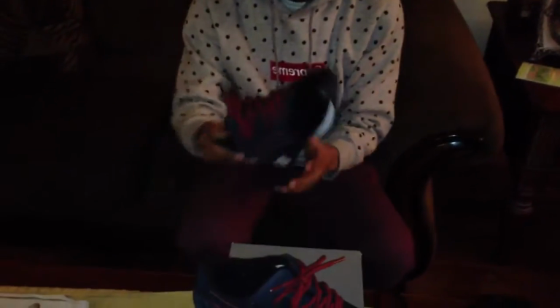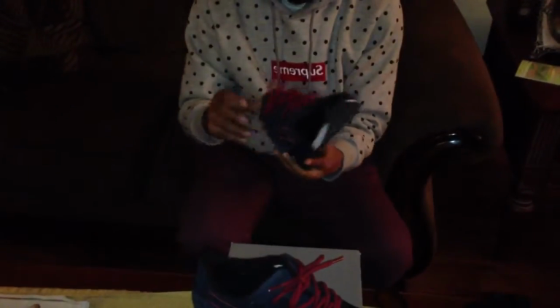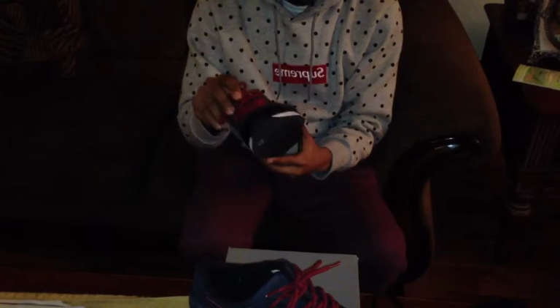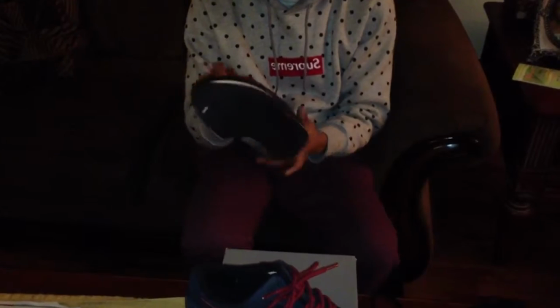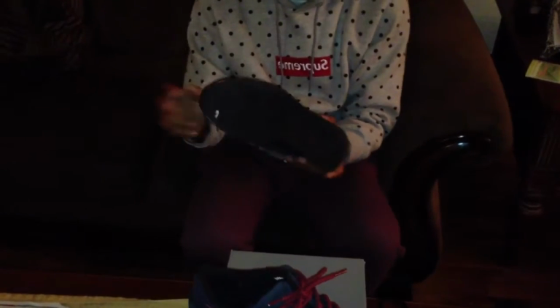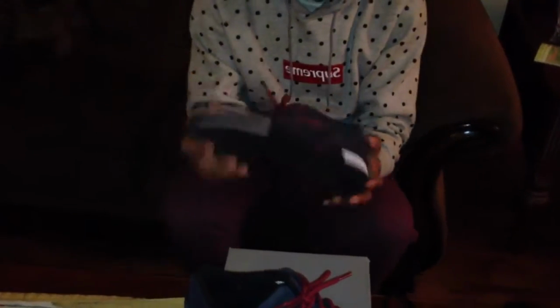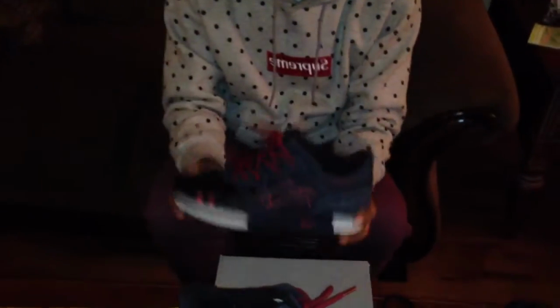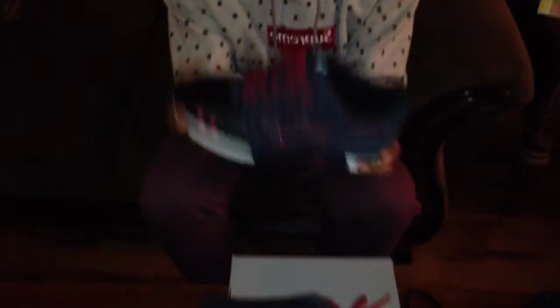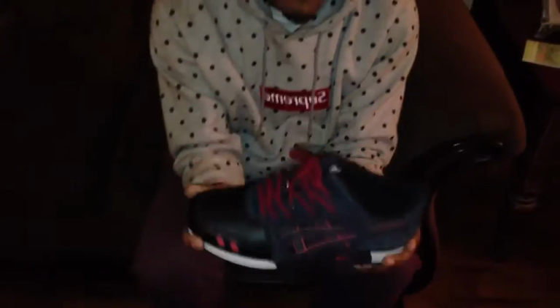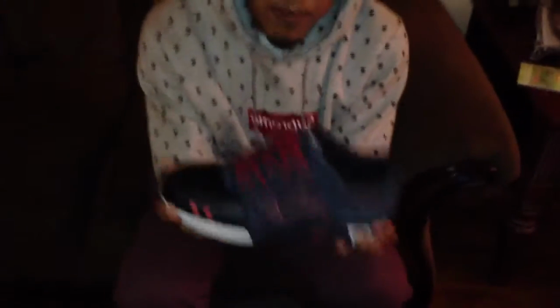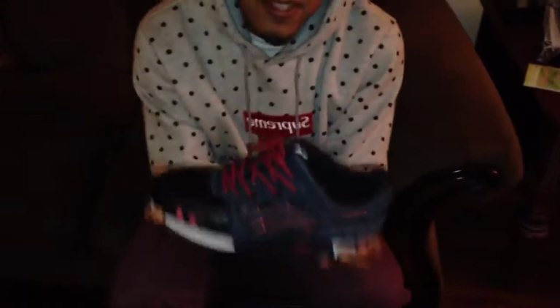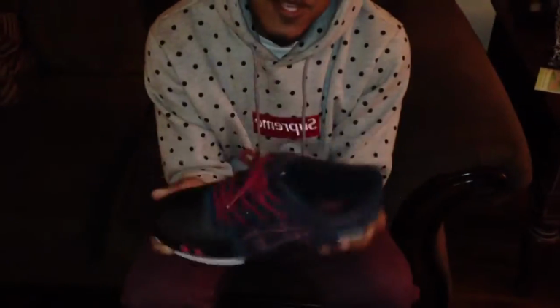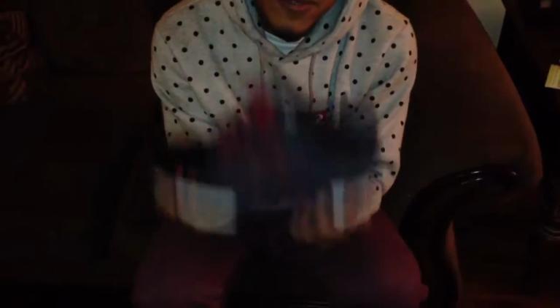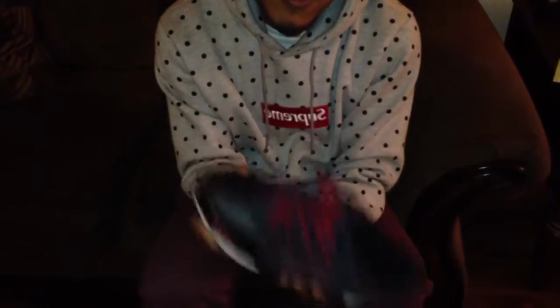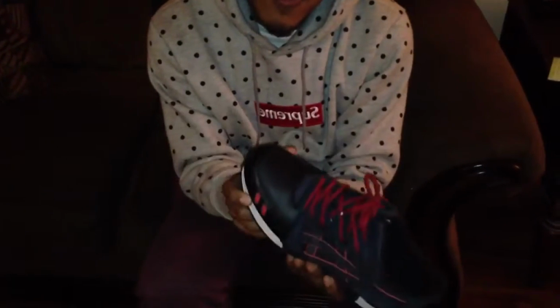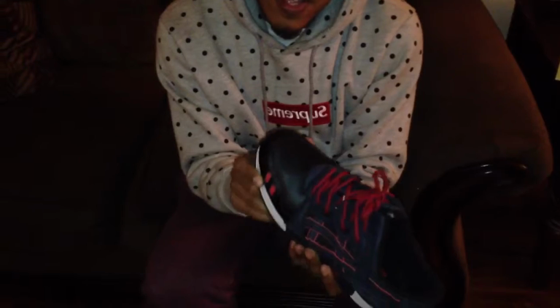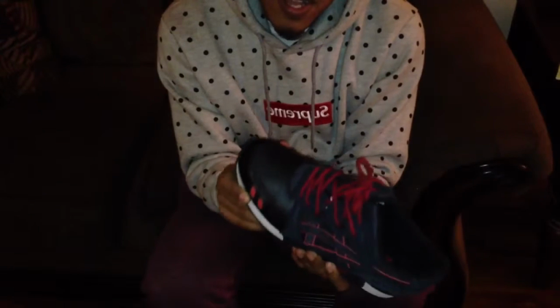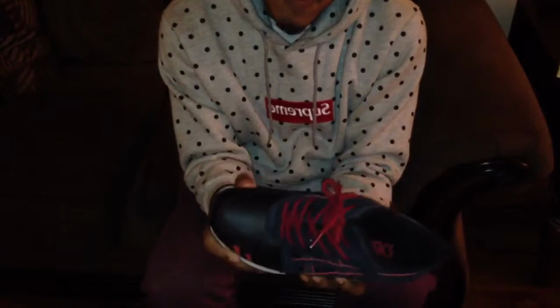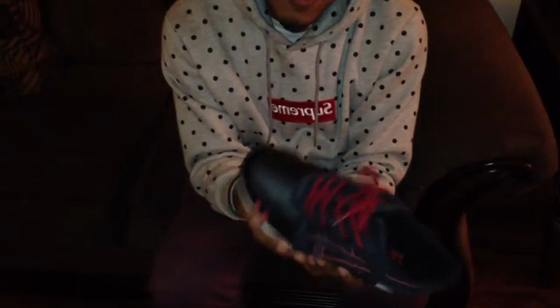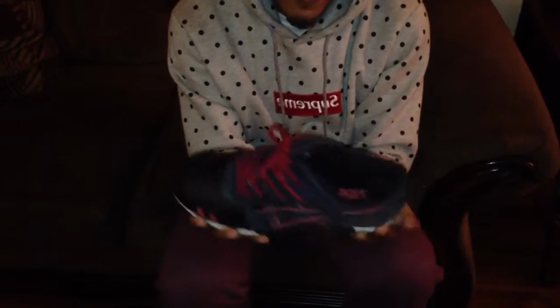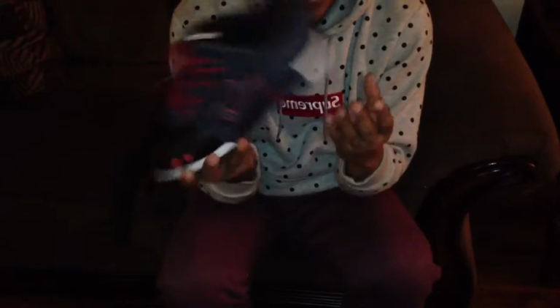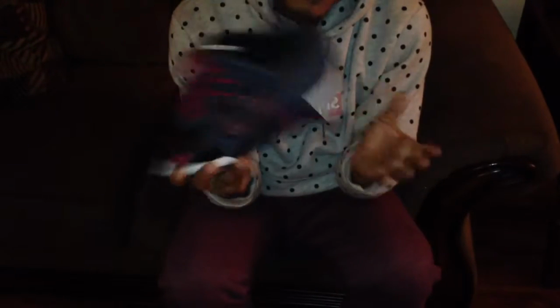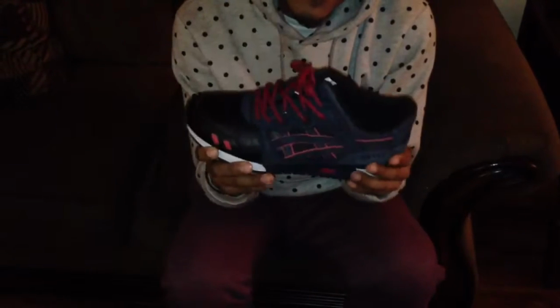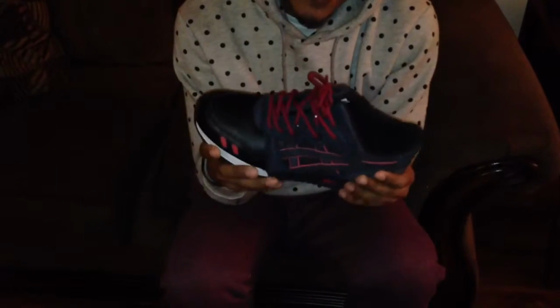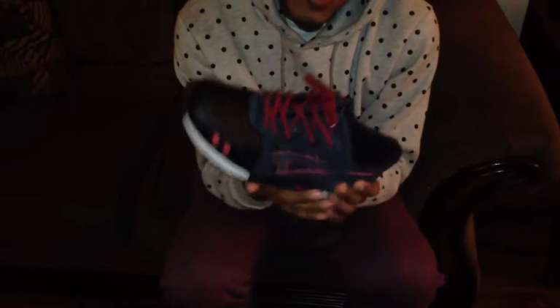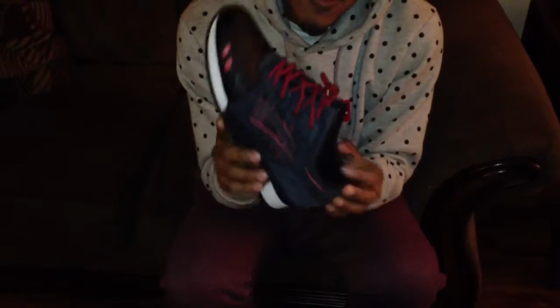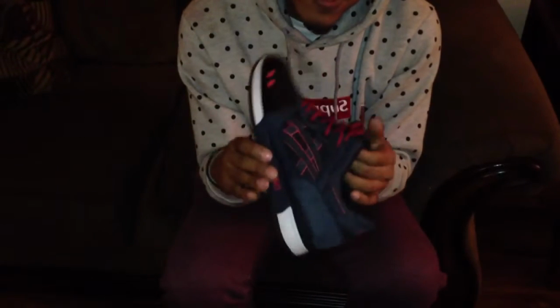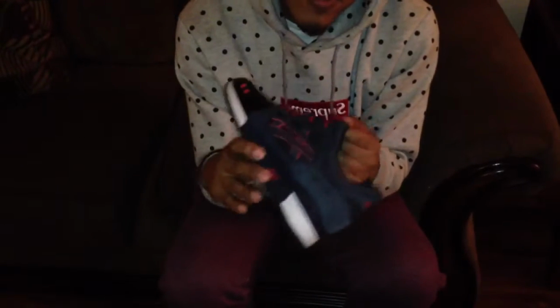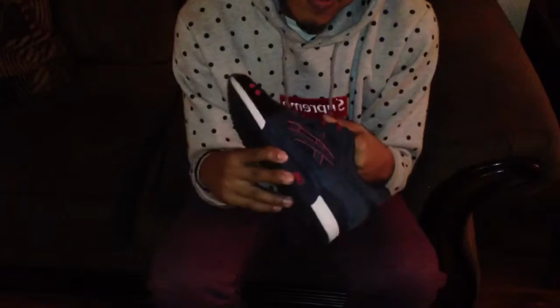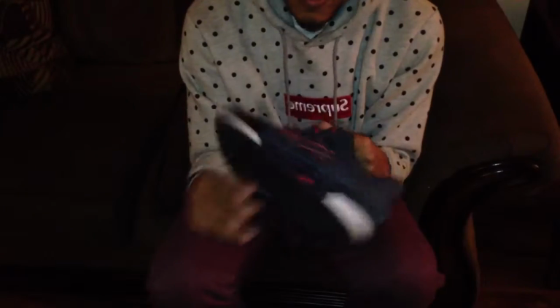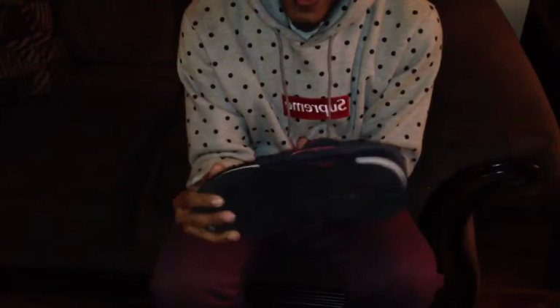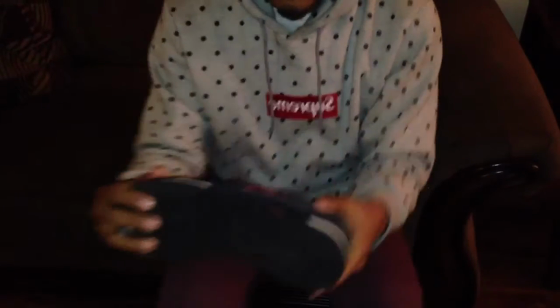So here we have the shoes. In my opinion, this is like one of the best colorways of 2012 — not saying the best colorway in ASICS overall, but just out of all that he dropped in 2012. So yeah, let's get into it.